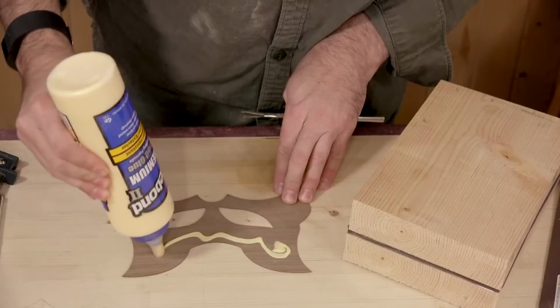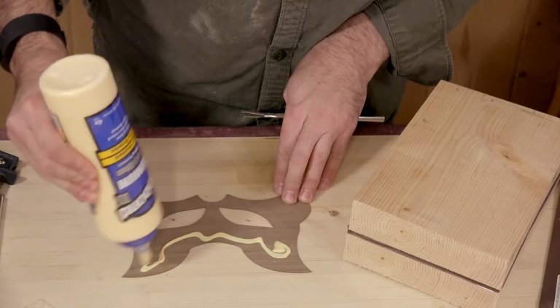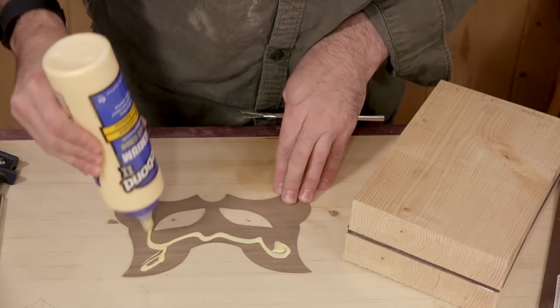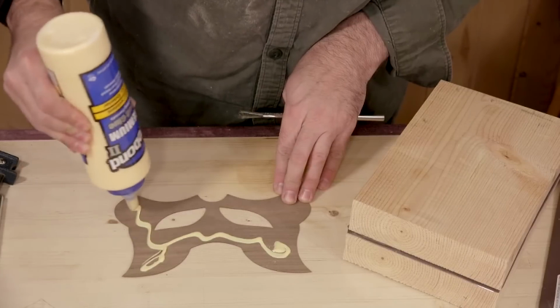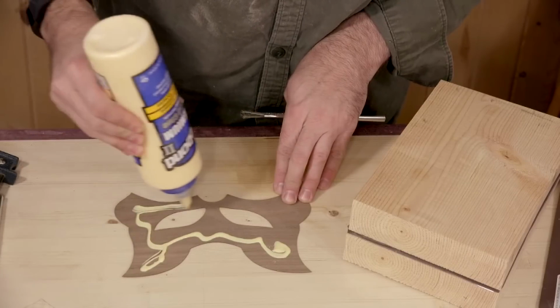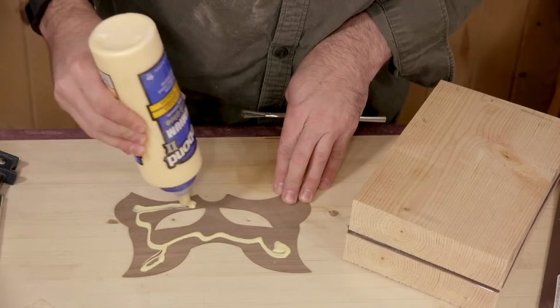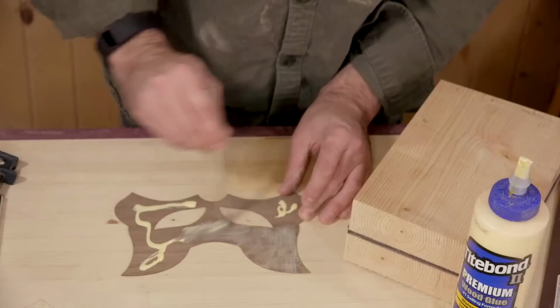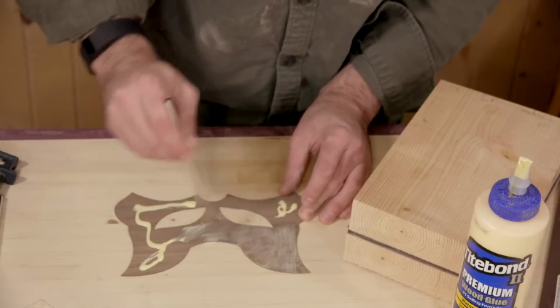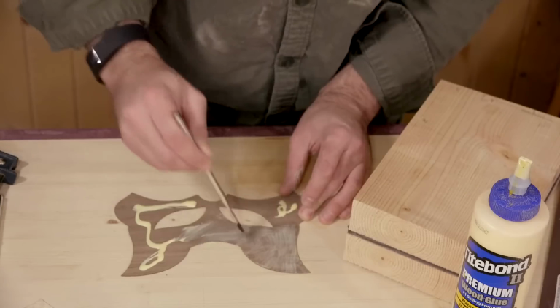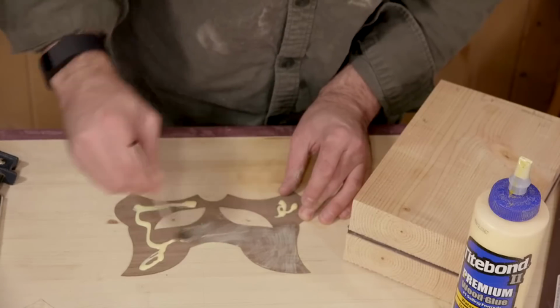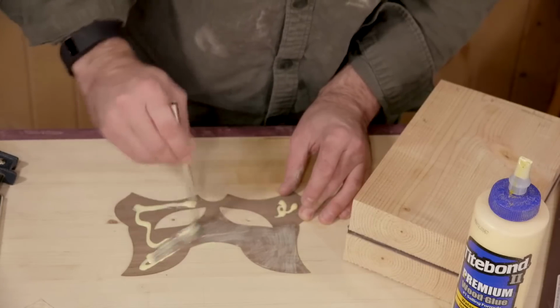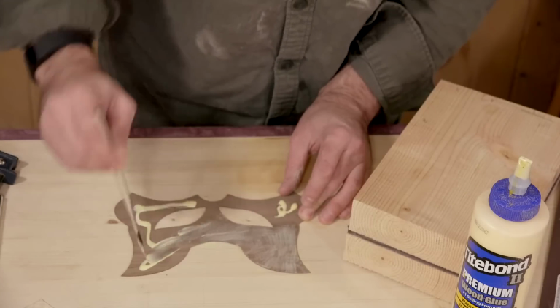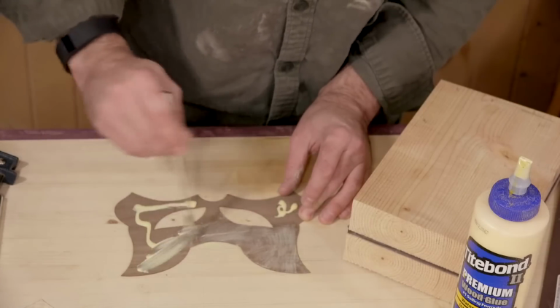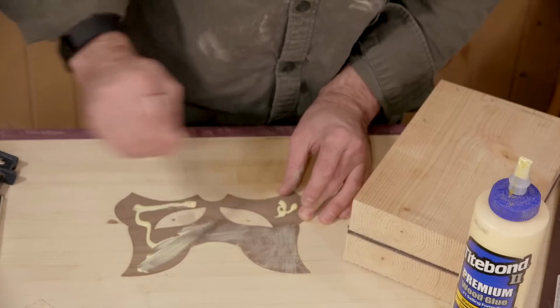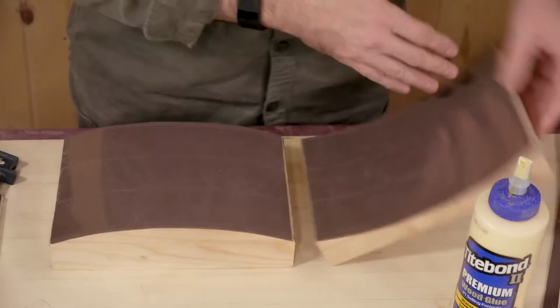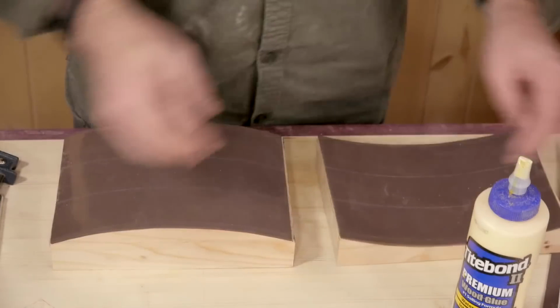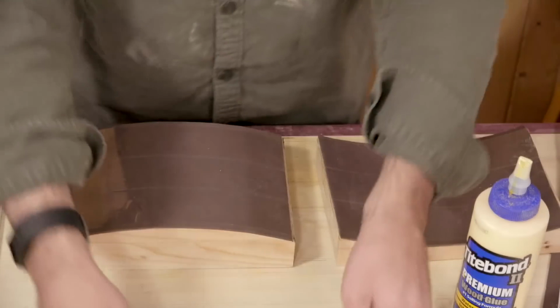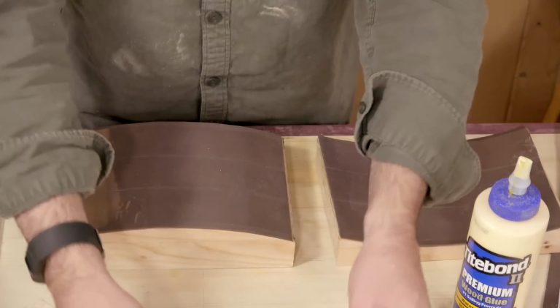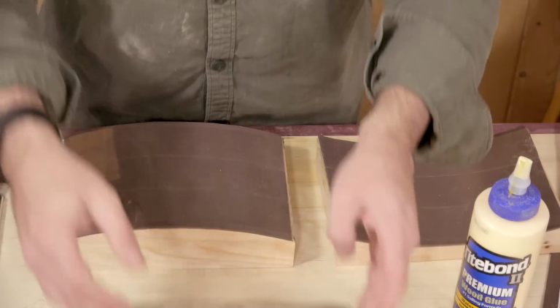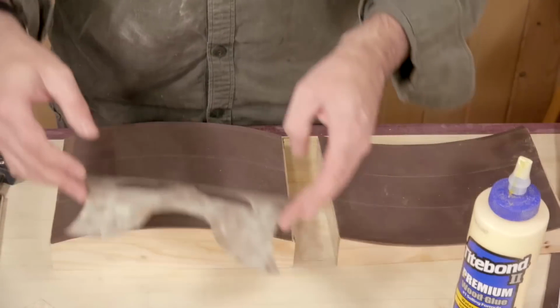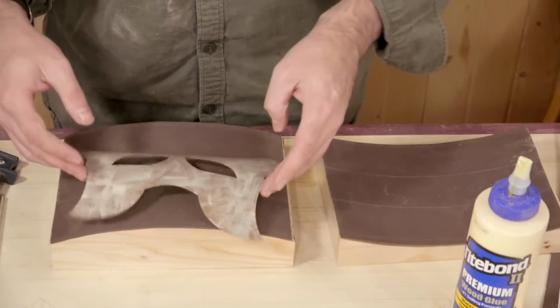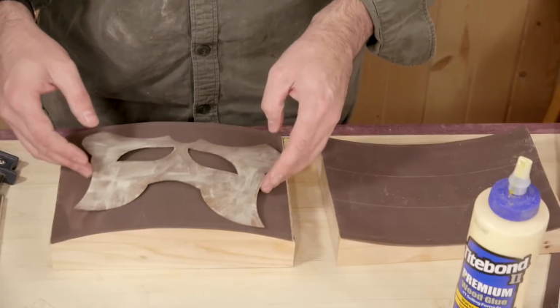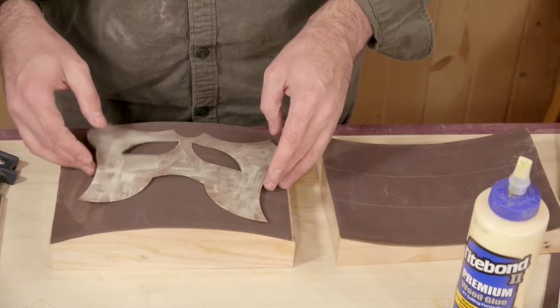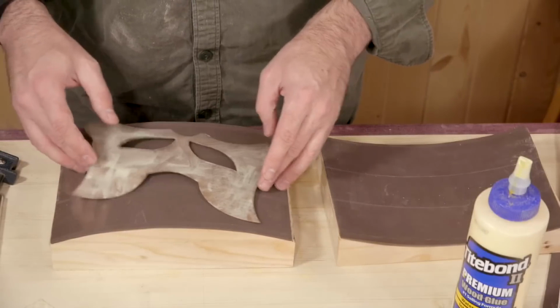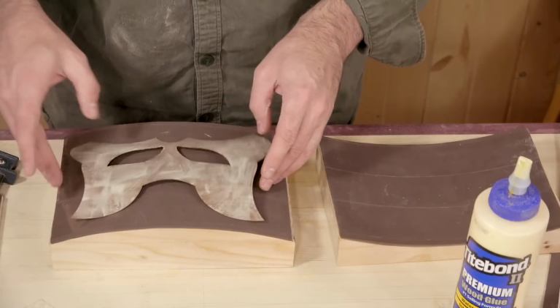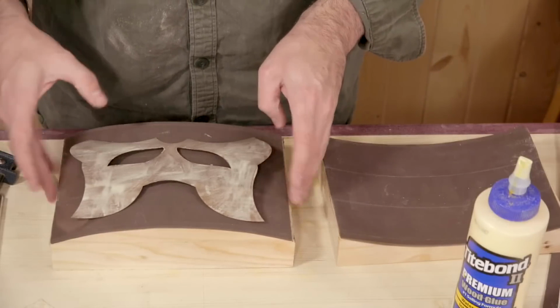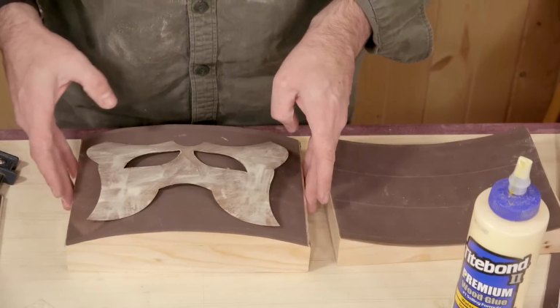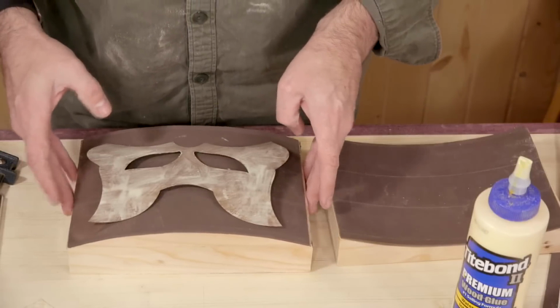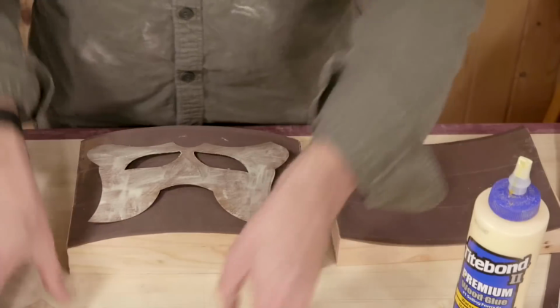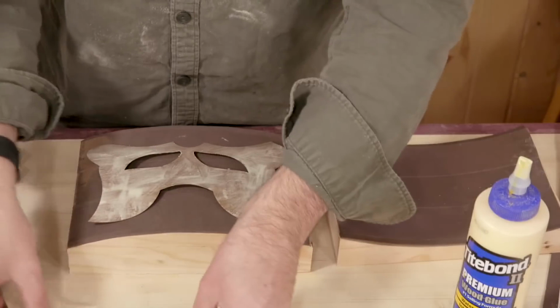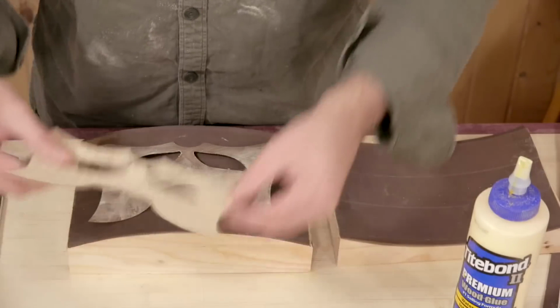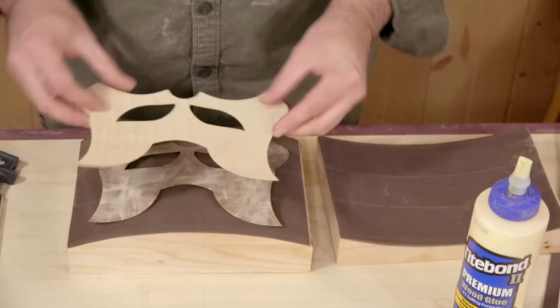The glue-up will happen in 3 stages to make sure all our pieces line up correctly. I'll begin by gluing the first 2 layers together. They are the exact same shape and the purpose of this is just to add a bit of thickness.